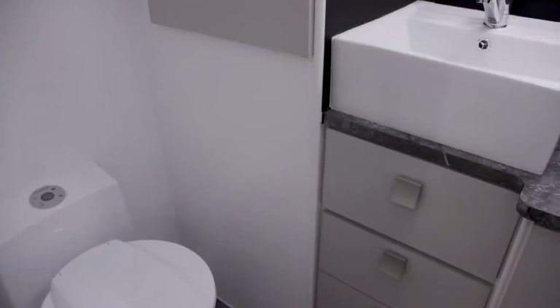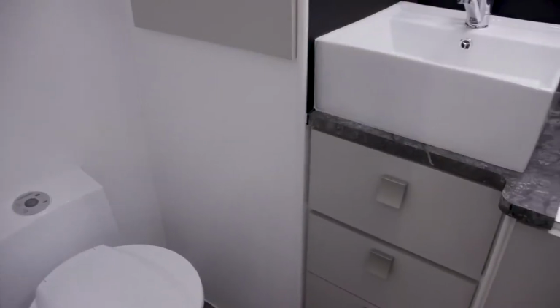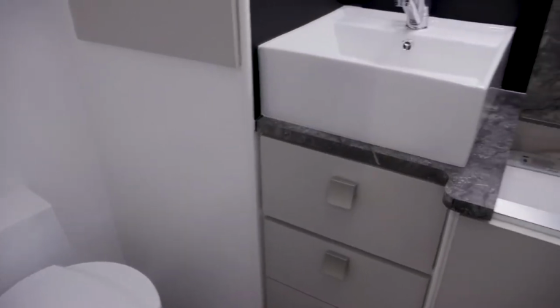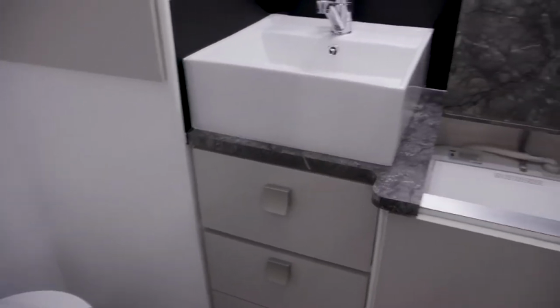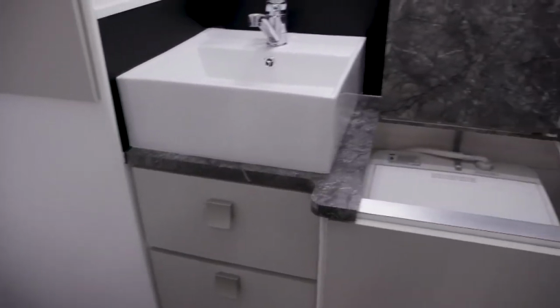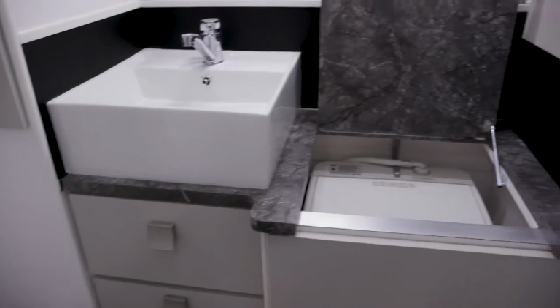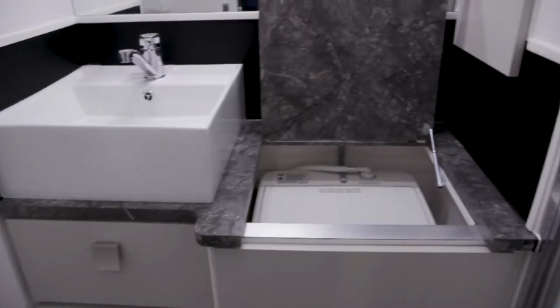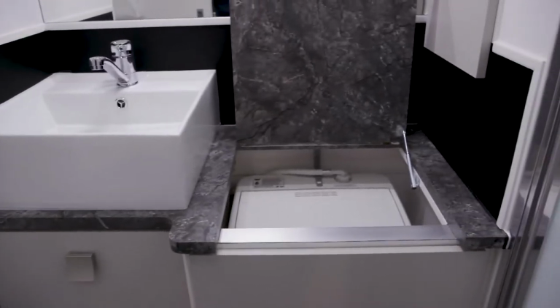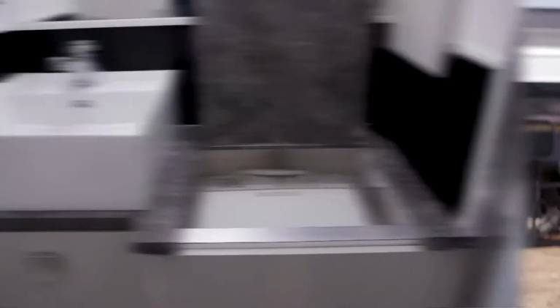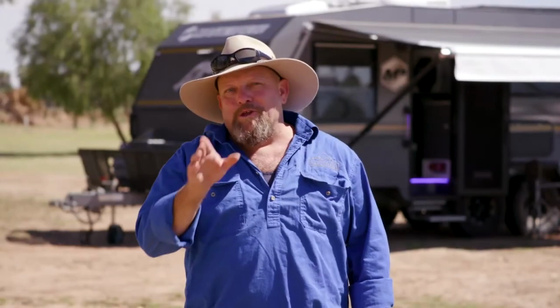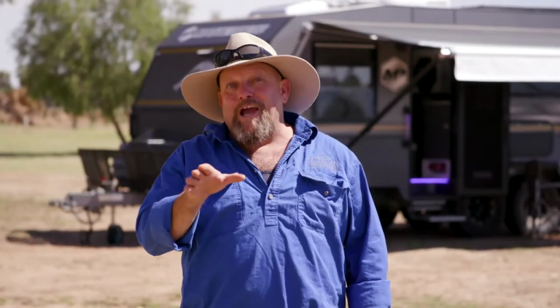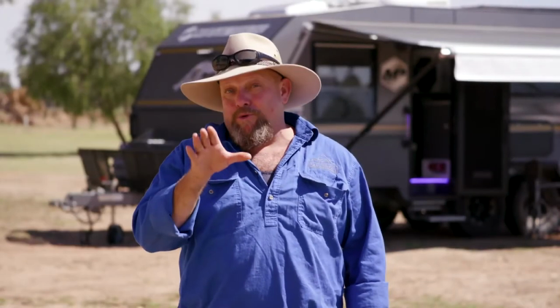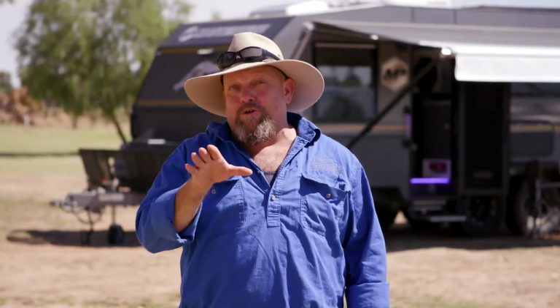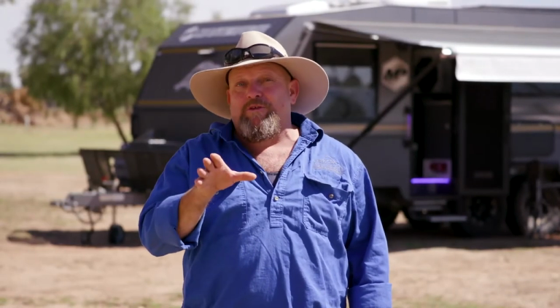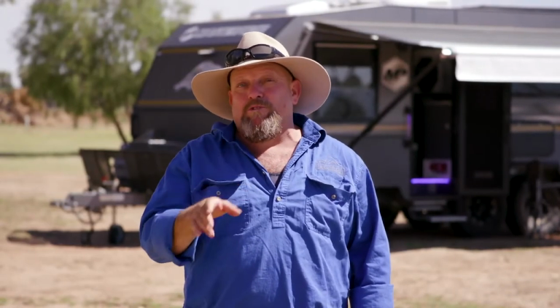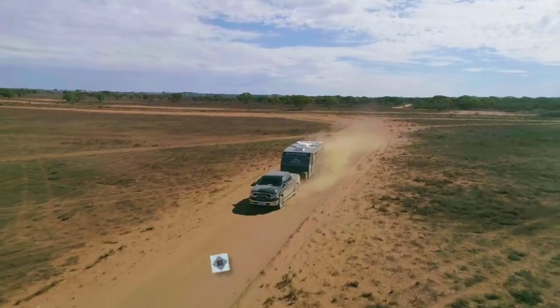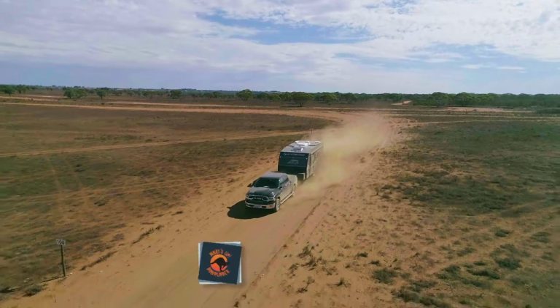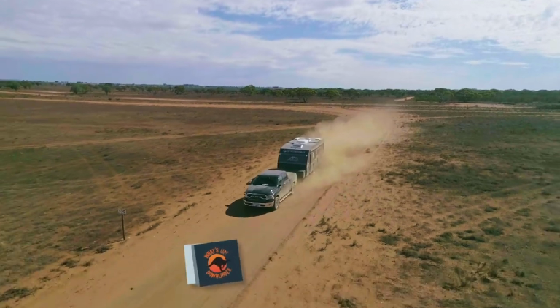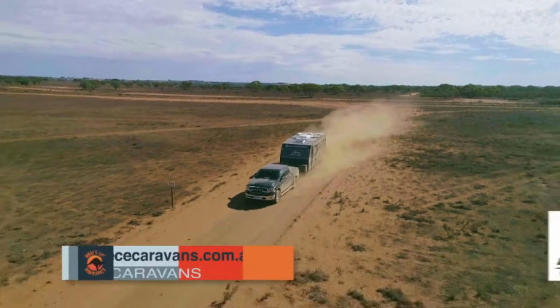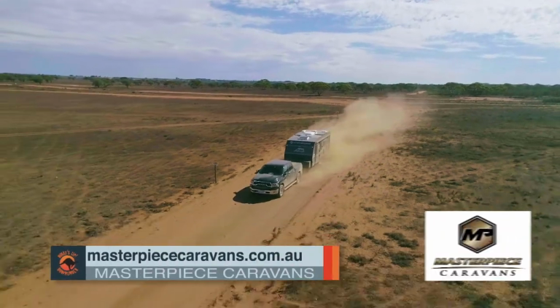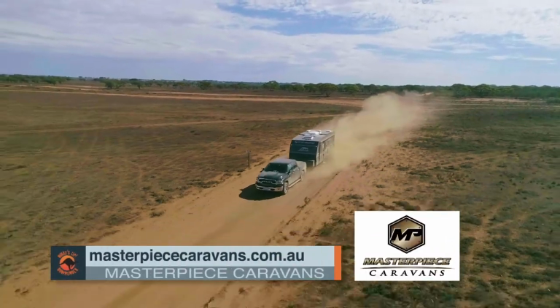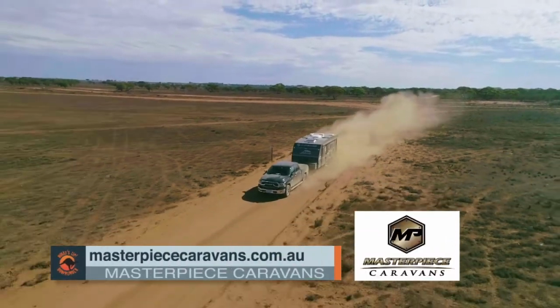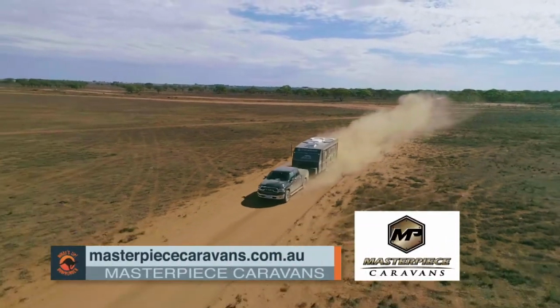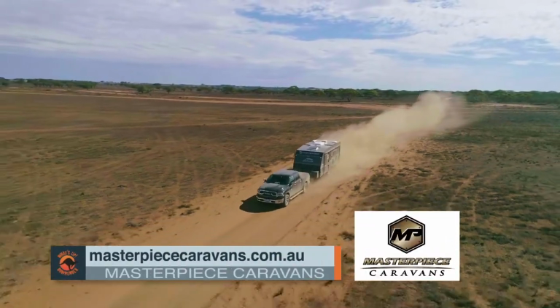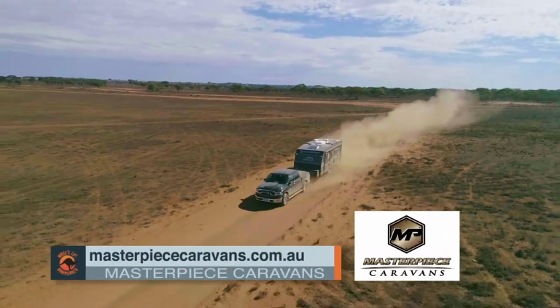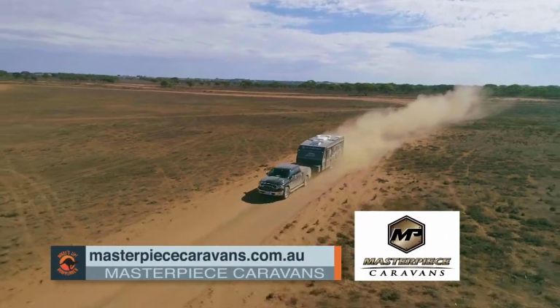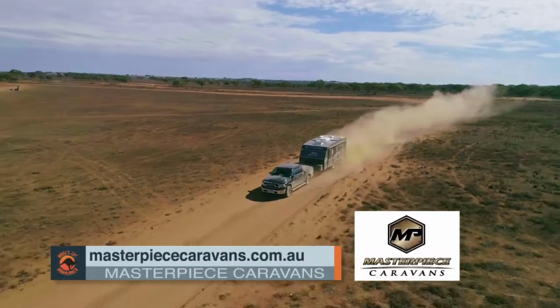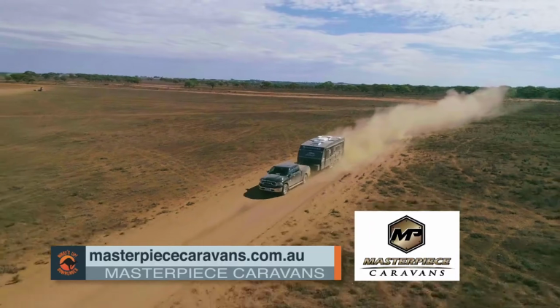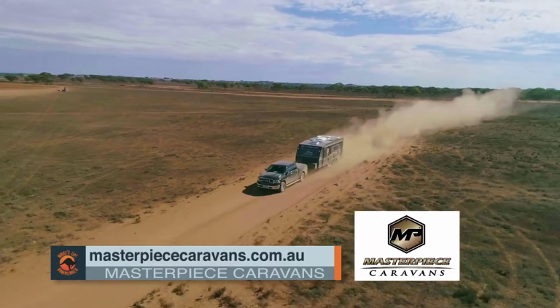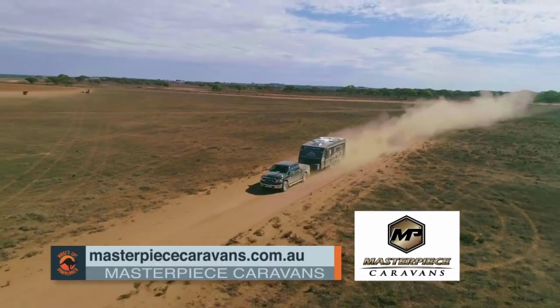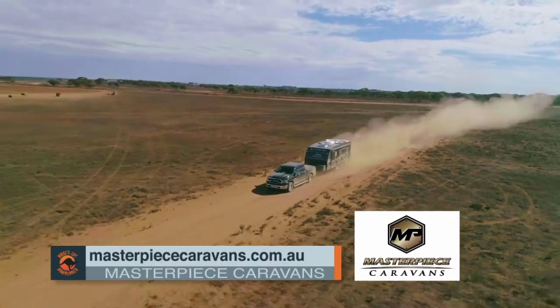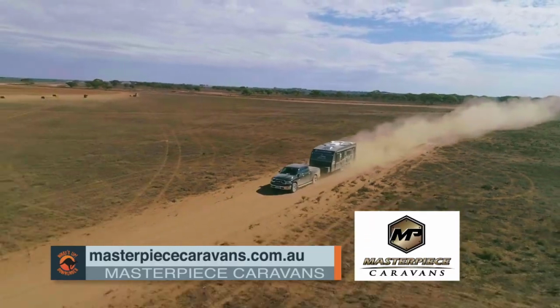Then you go to bed and stick your washing machine on — it's a bonus. Well there you go, that's a pretty good look around the Performance. If you want to see more about the Performance or any of the other caravans in the Masterpiece range, just go to masterpiececaravans.com.au. Thank you.